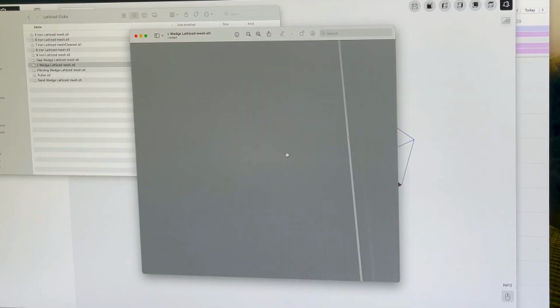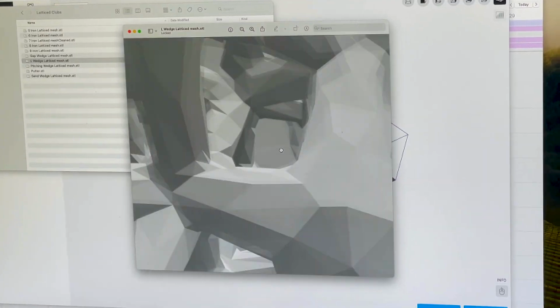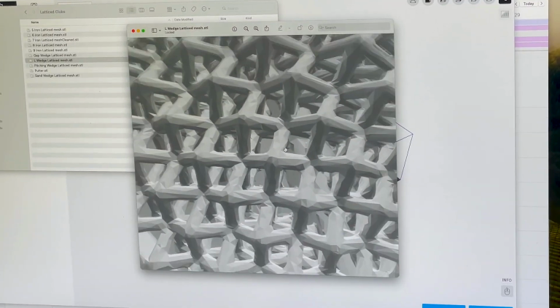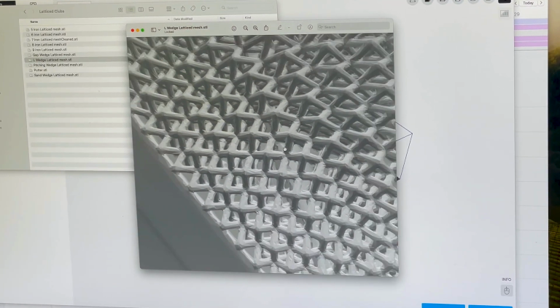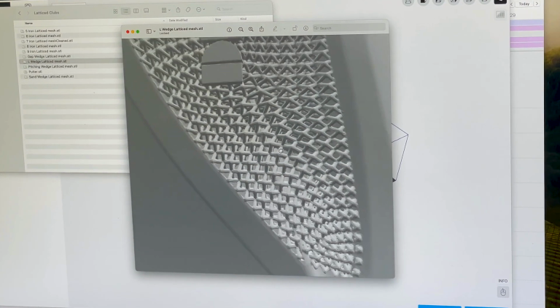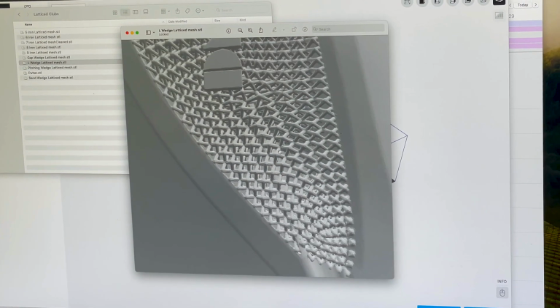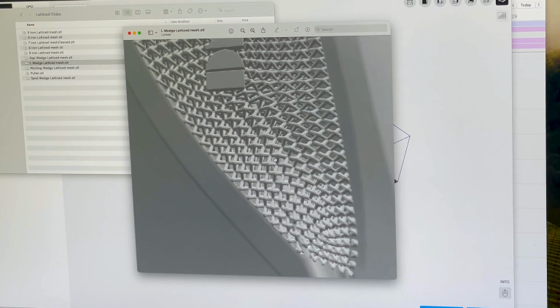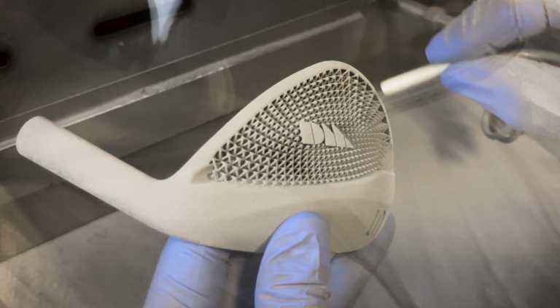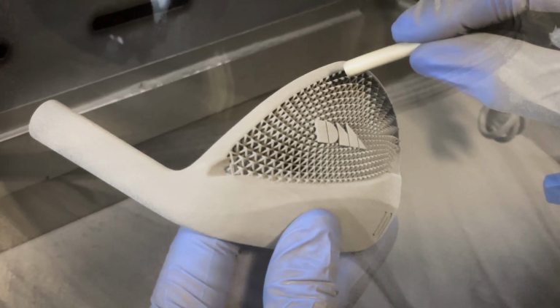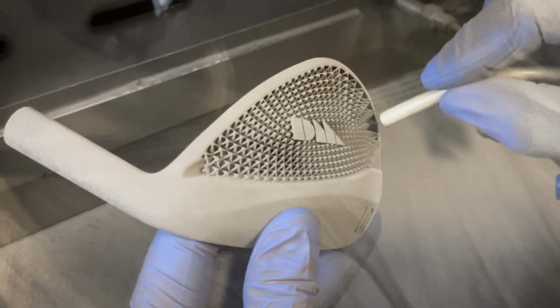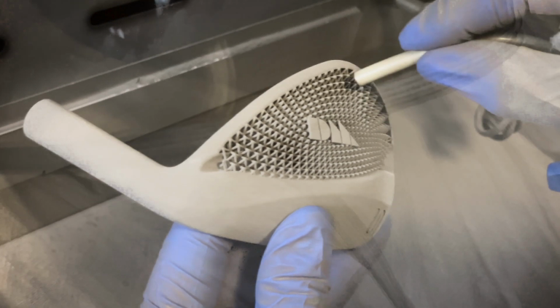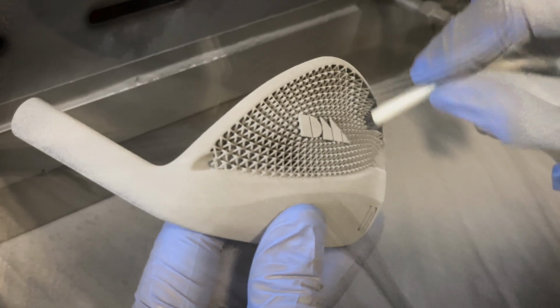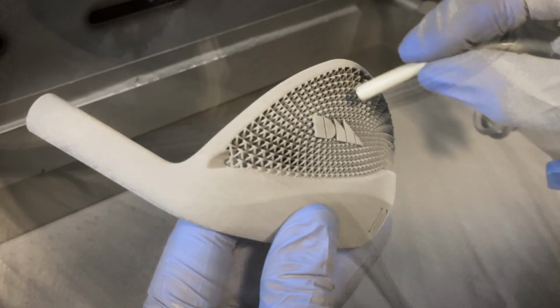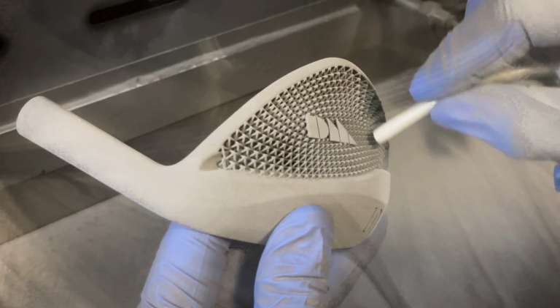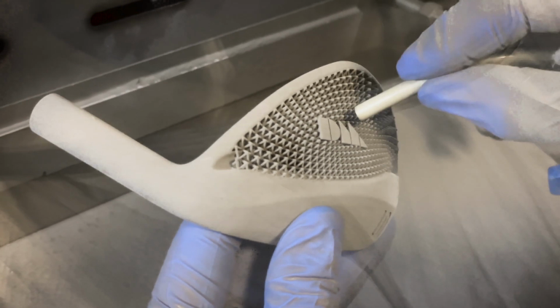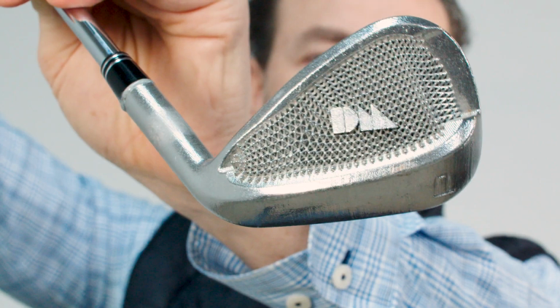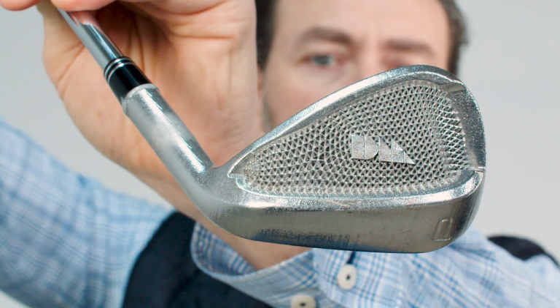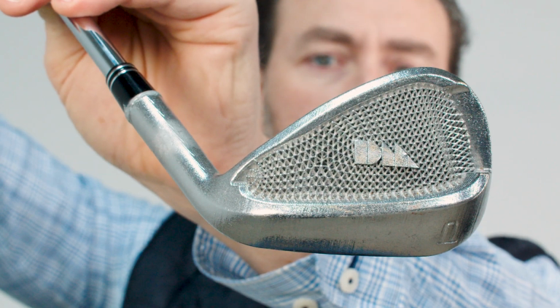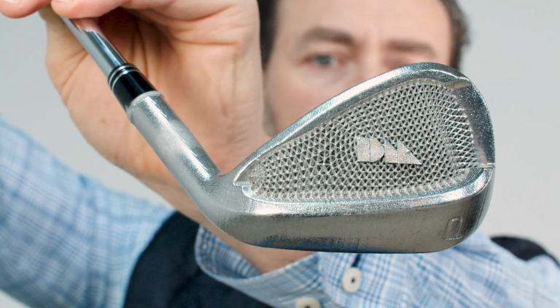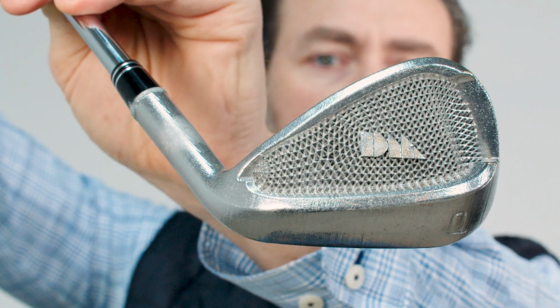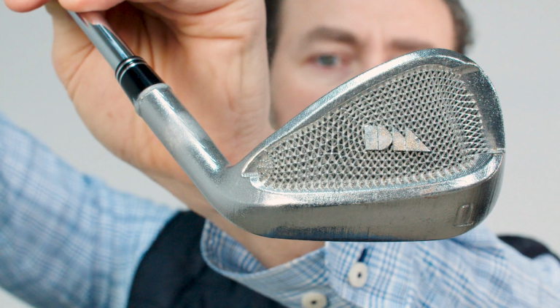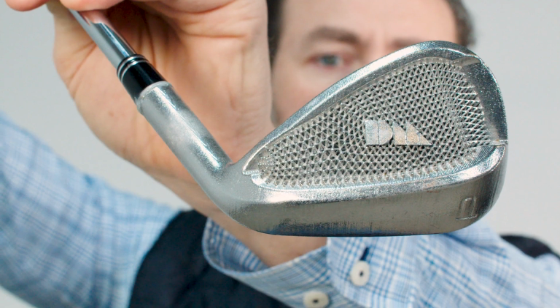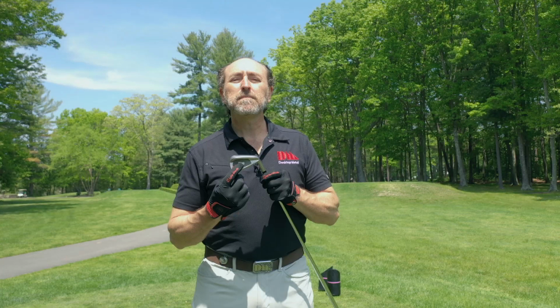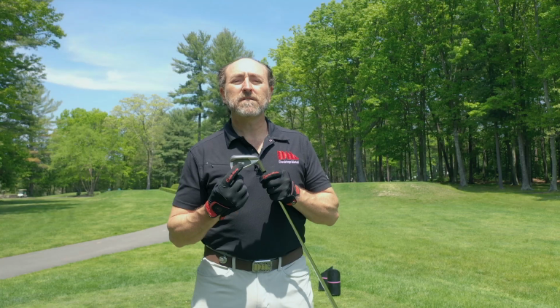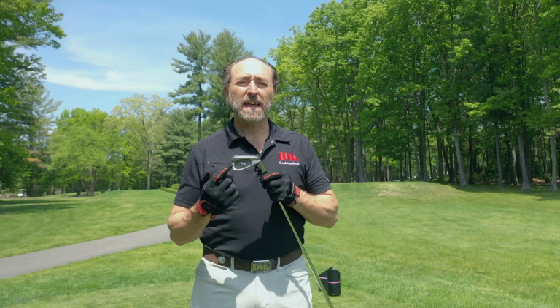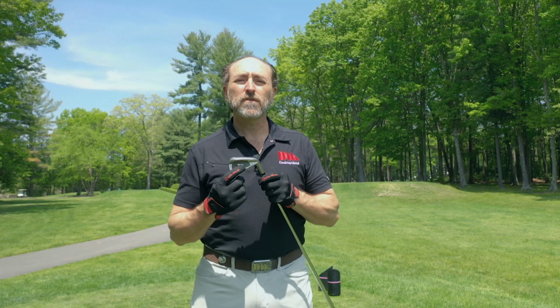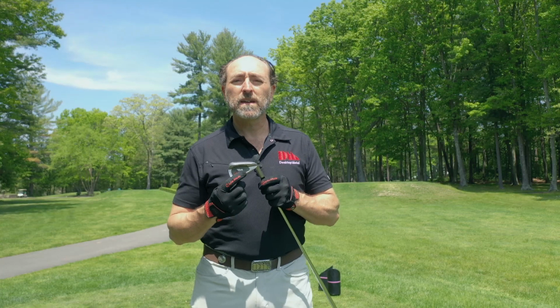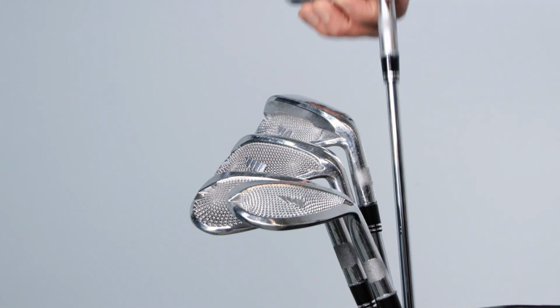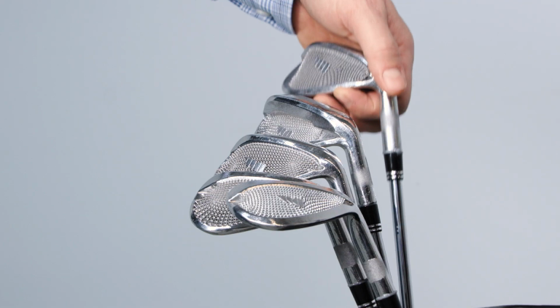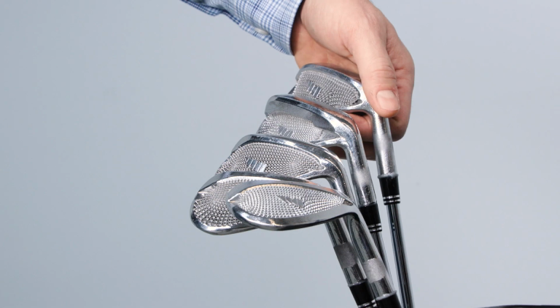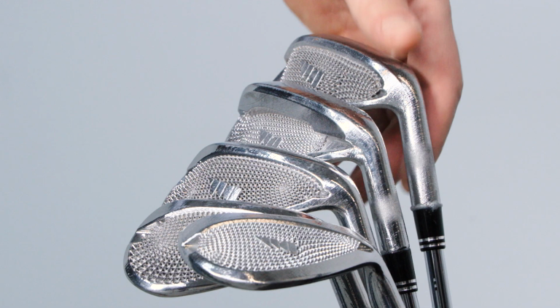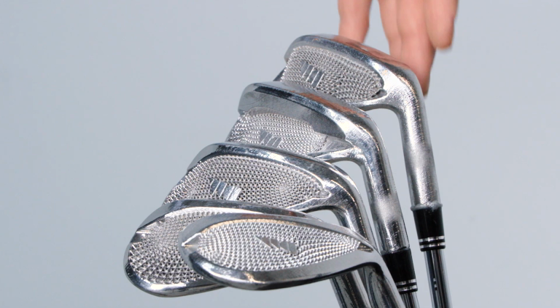Metal lattice structure on this gap wedge can be placed where the club designer needs stiffness but does not need weight. This club cannot be manufactured any other way than metal binder jet 3D printing.